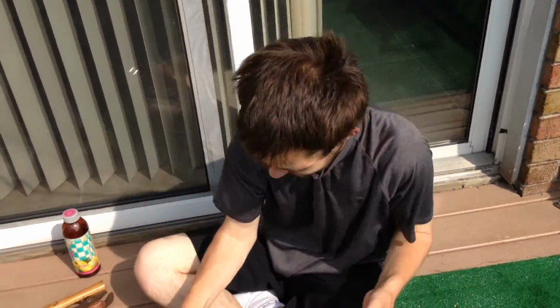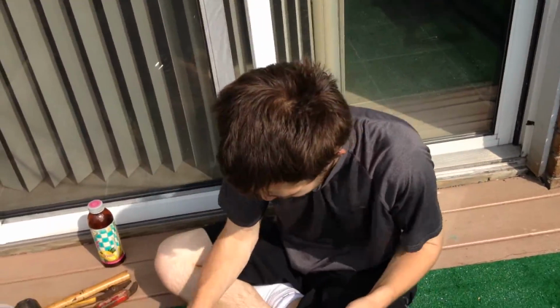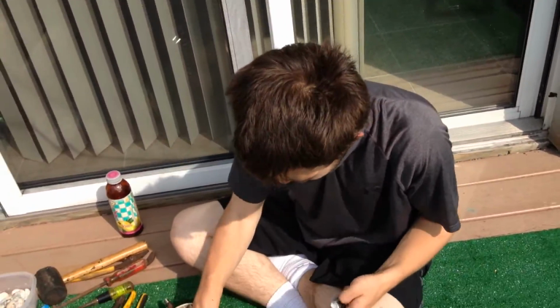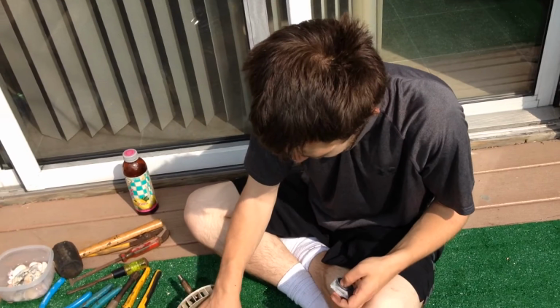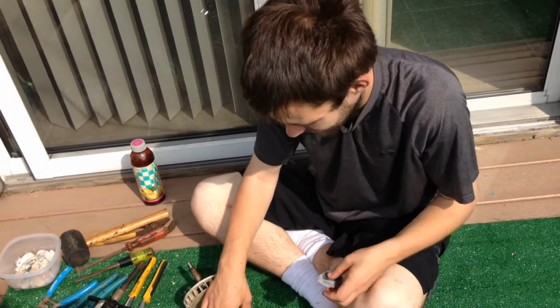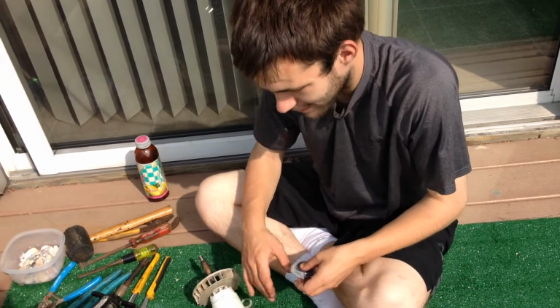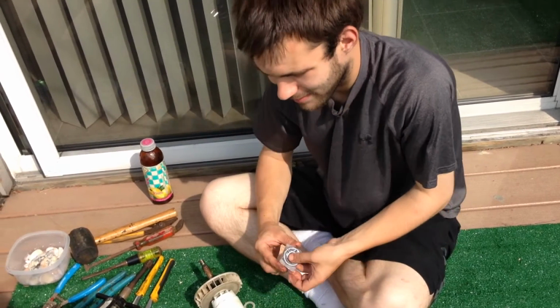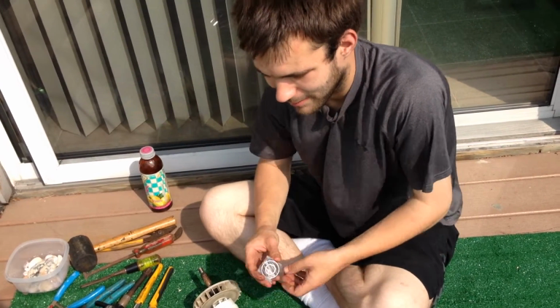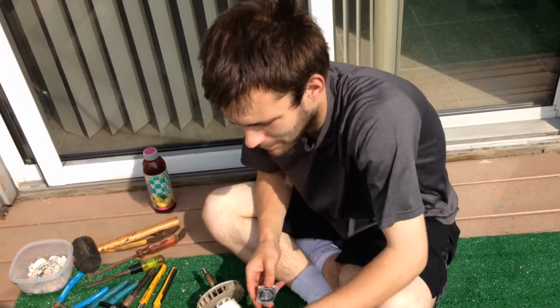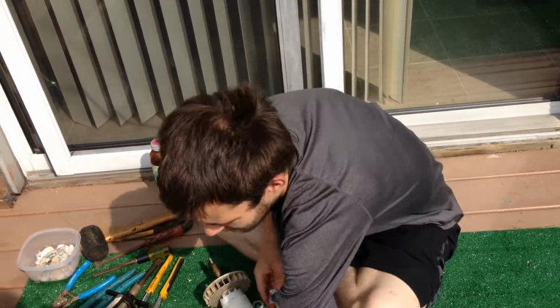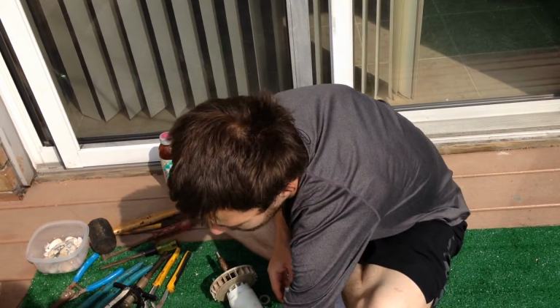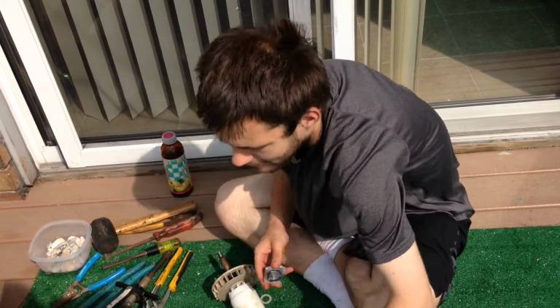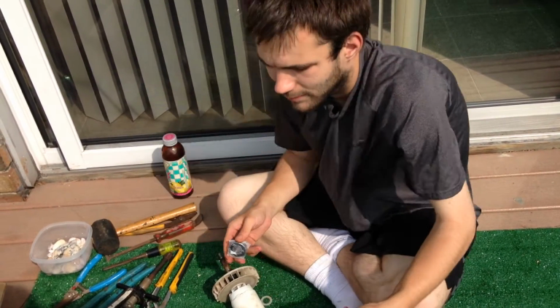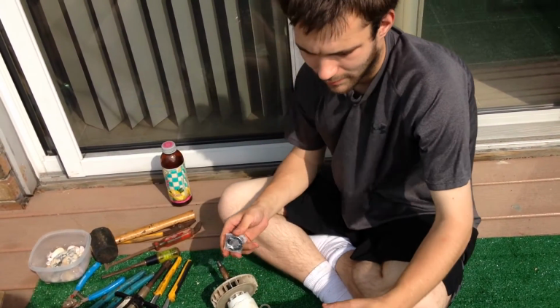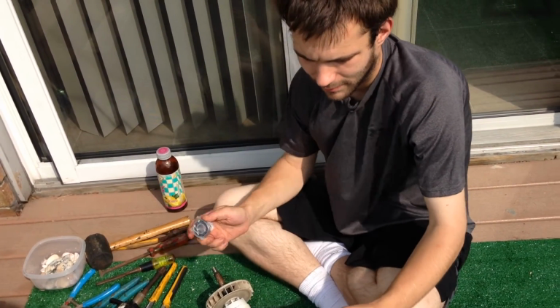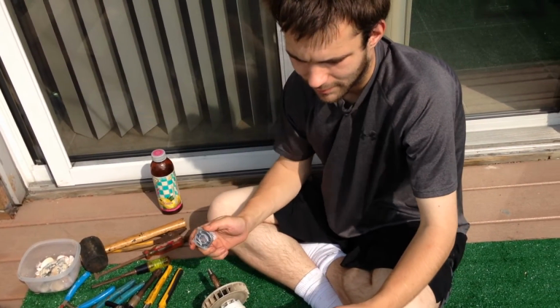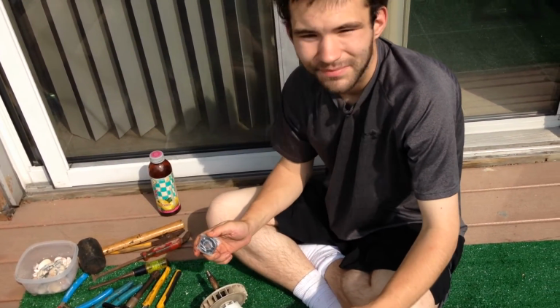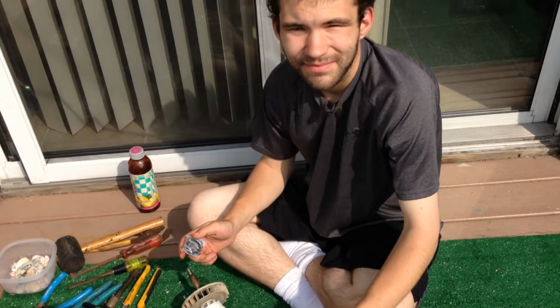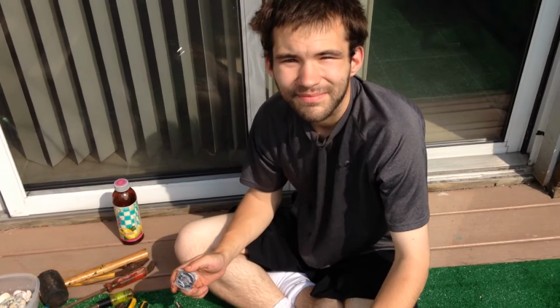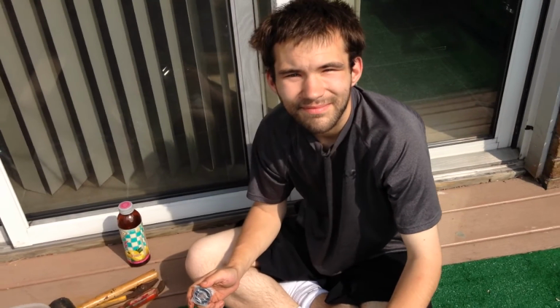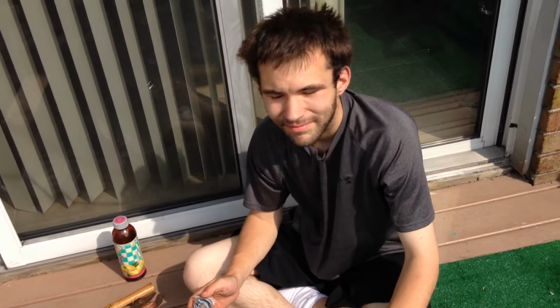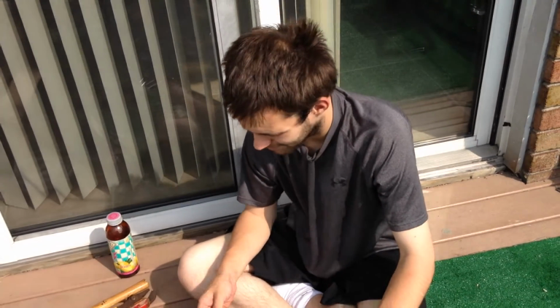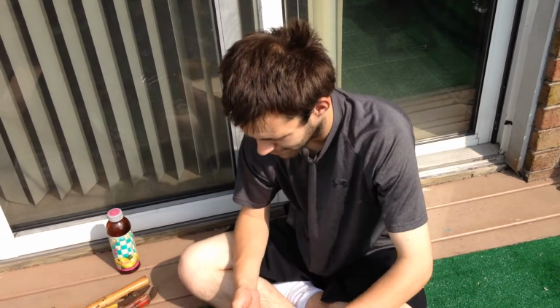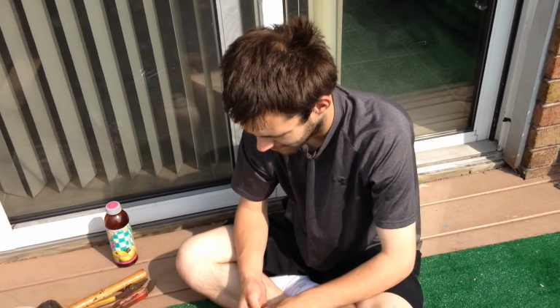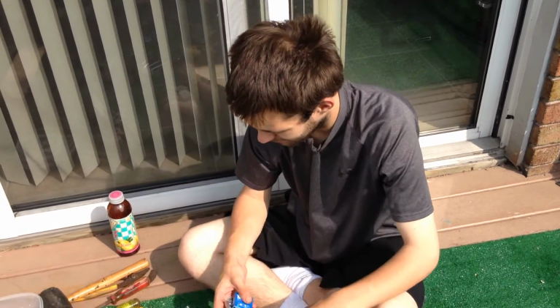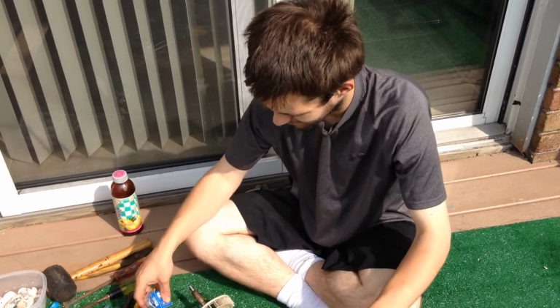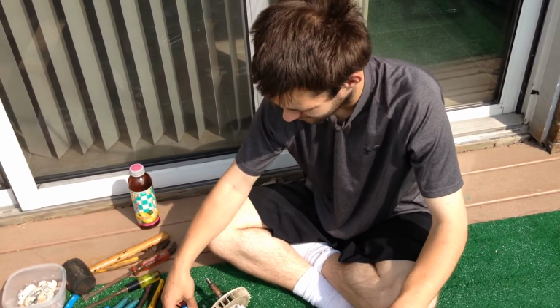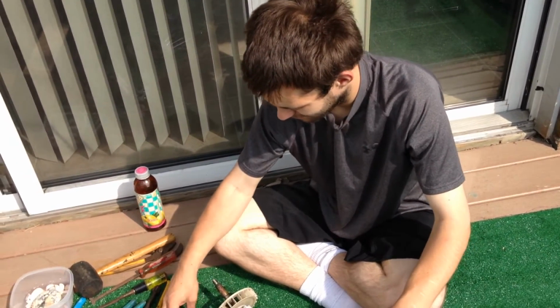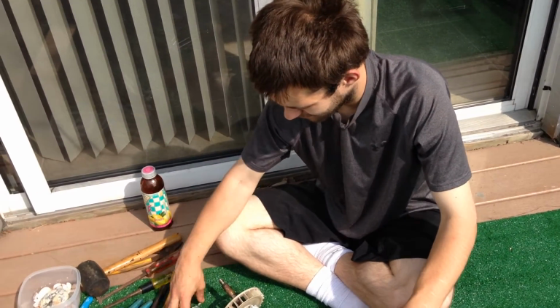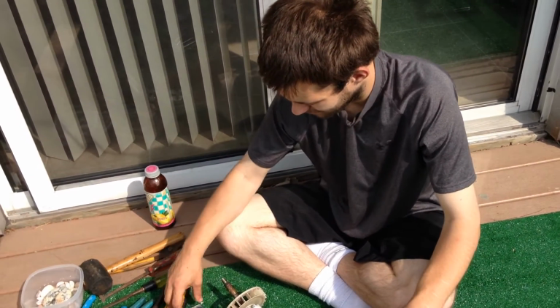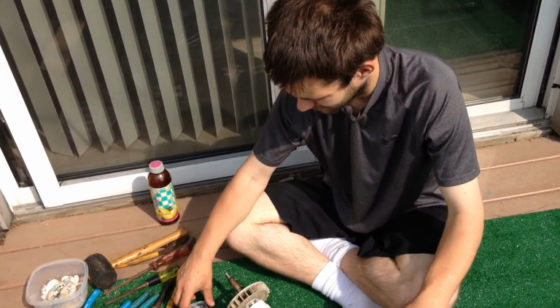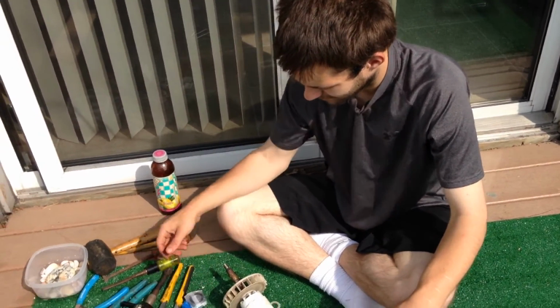So if you need parts for your Hayward Superpump, check out our other videos. We're up to like 909 videos — probably this is 910. Since 2010, five years now, PumpRepairSupply.com.